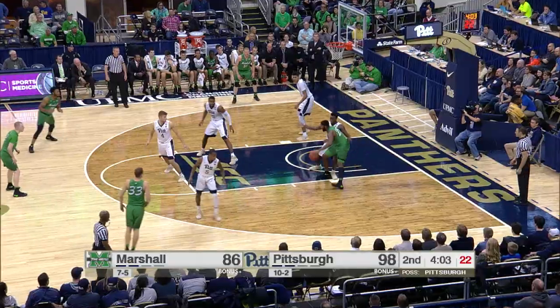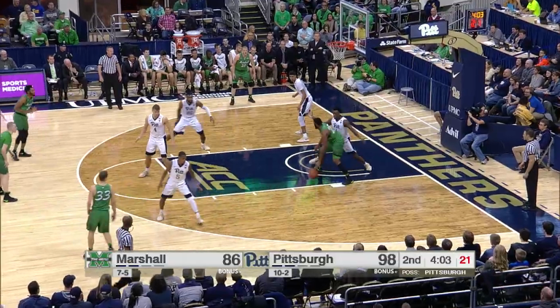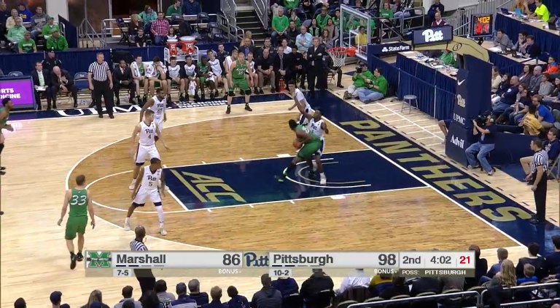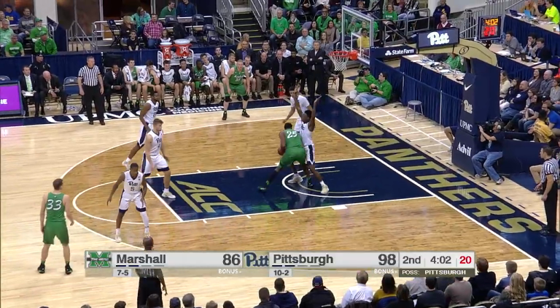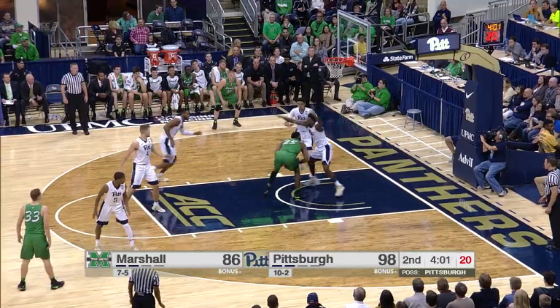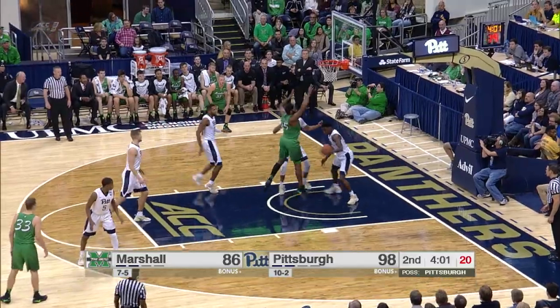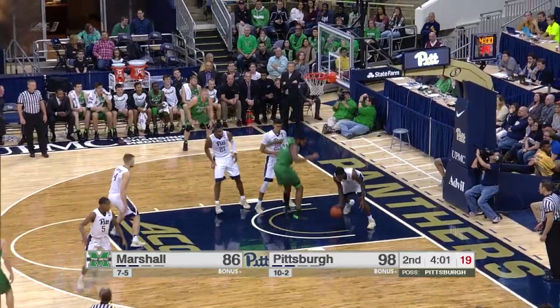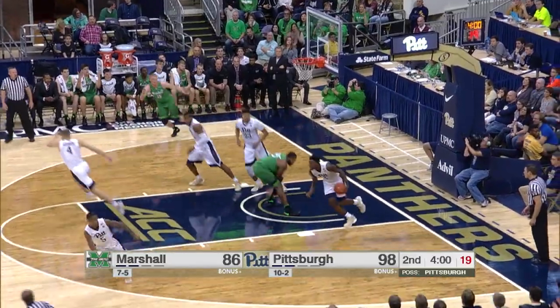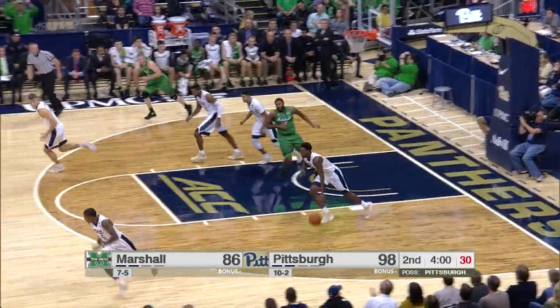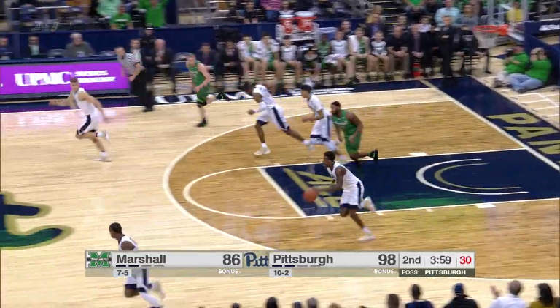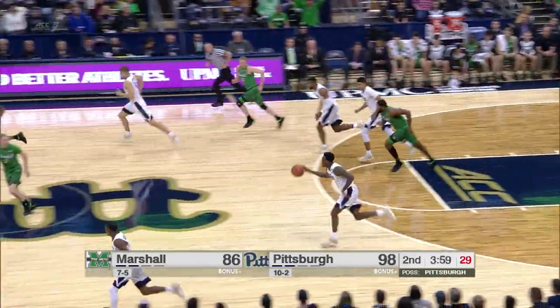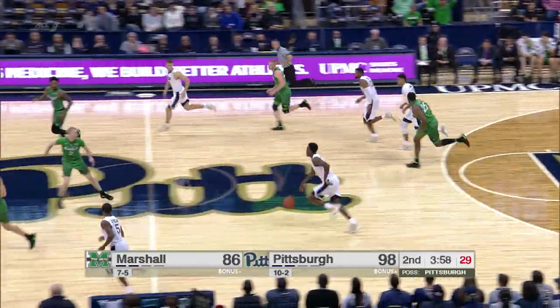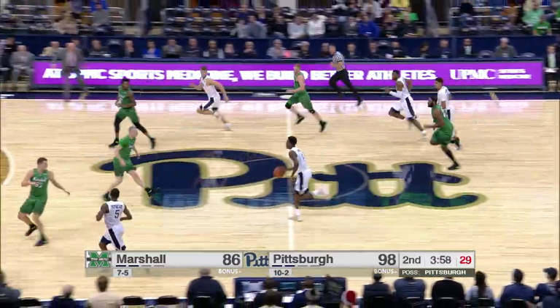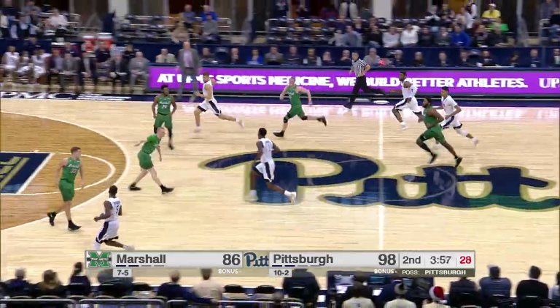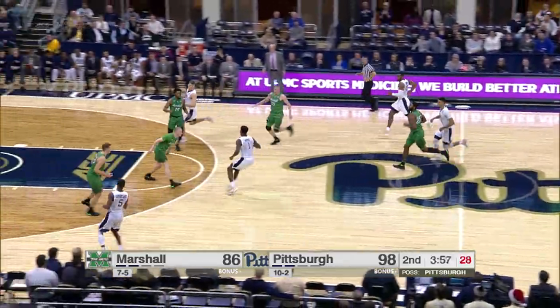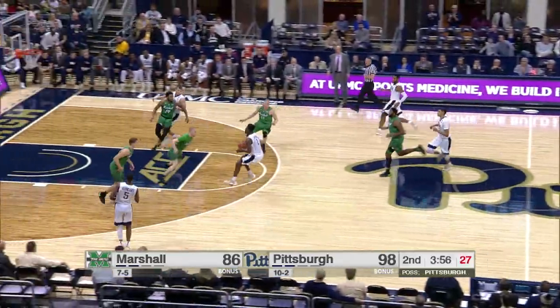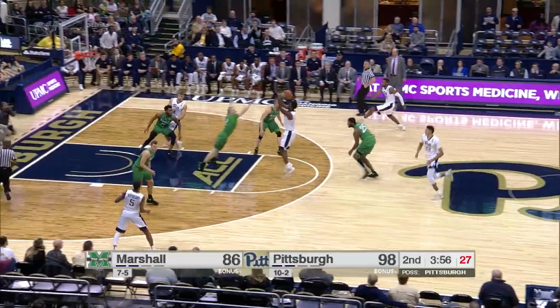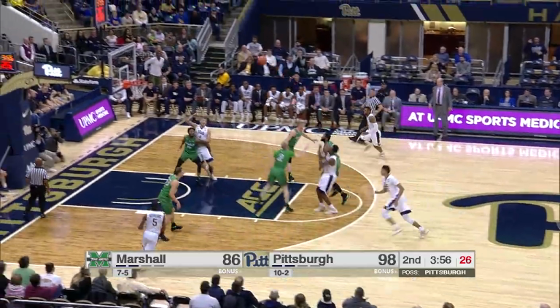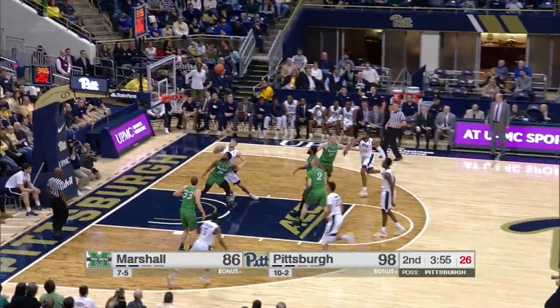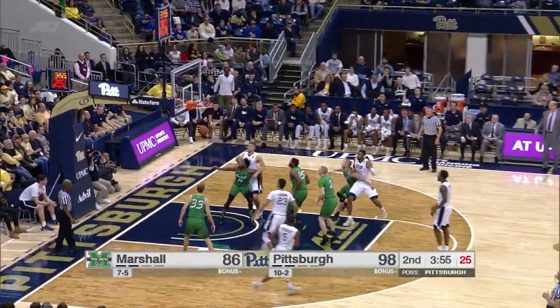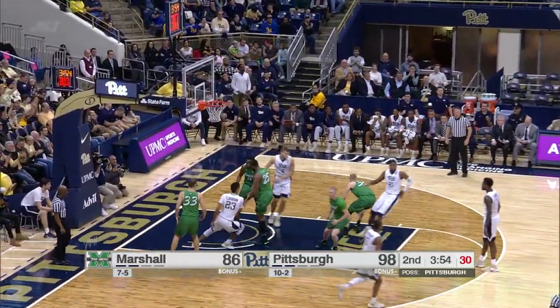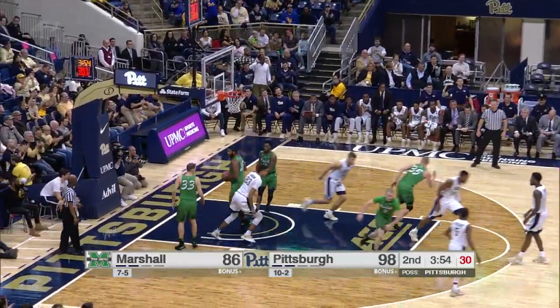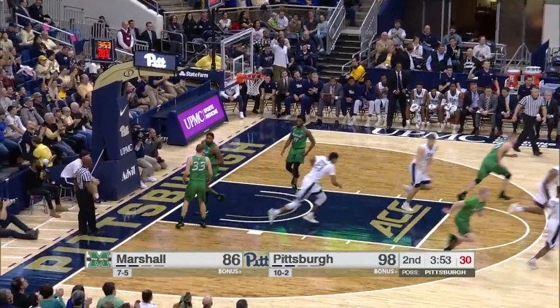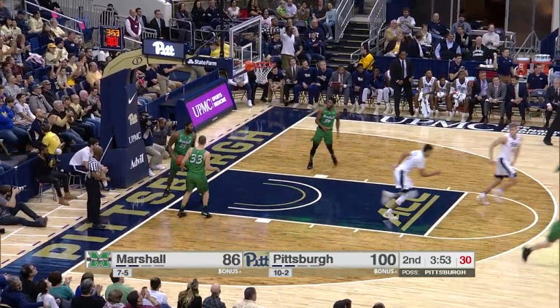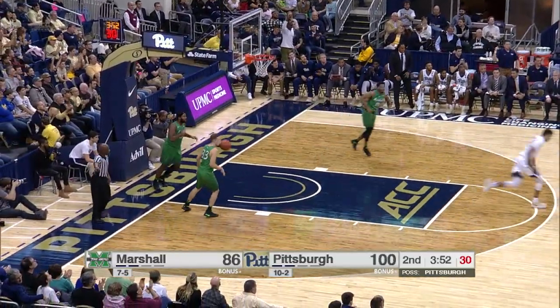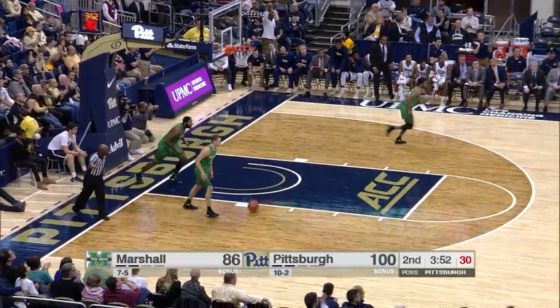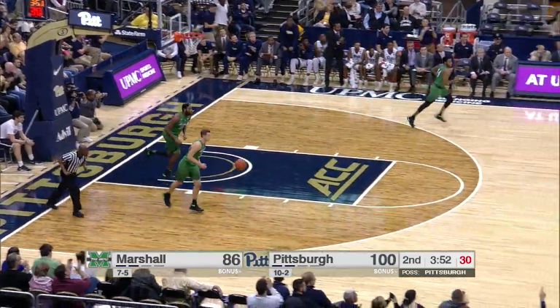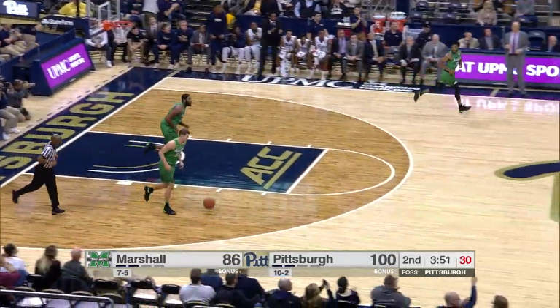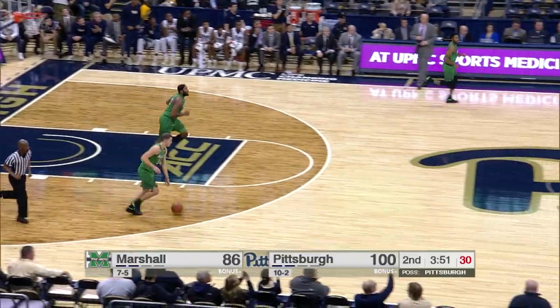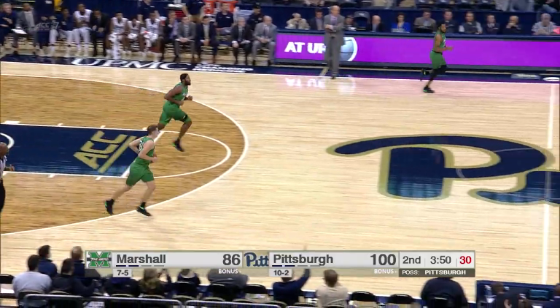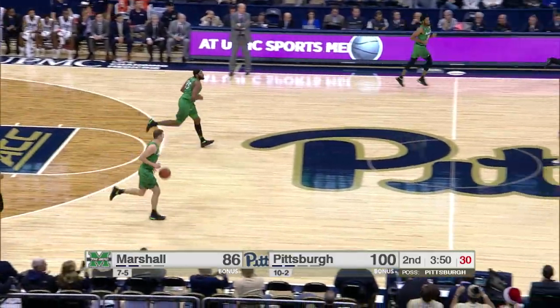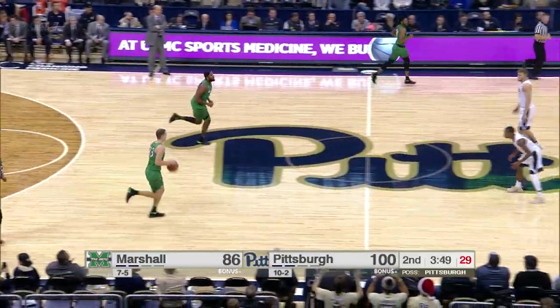He's going to work it and push and push and push, and have it stolen by Artis — good hands. Artis running the break, he'll stop, pop, drop. 100 points for the Panthers.